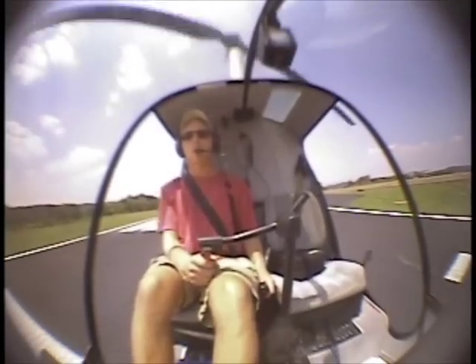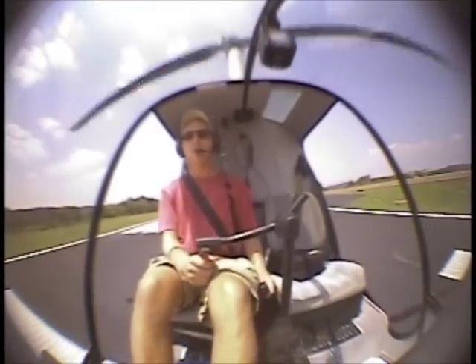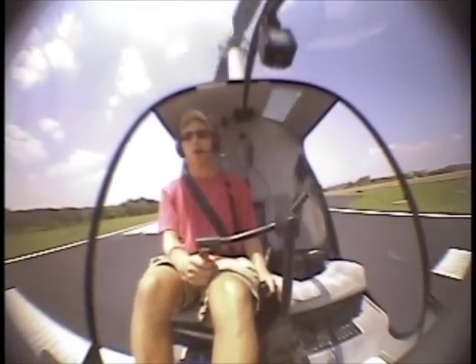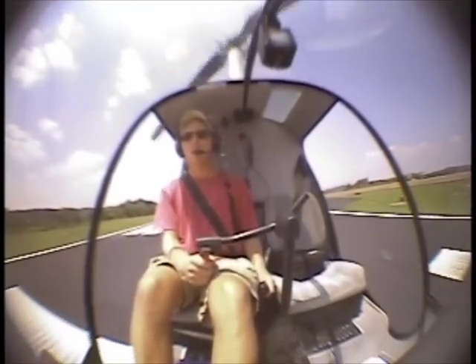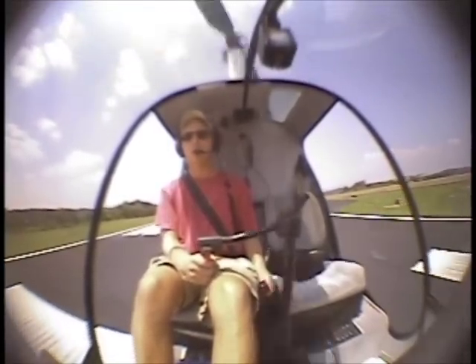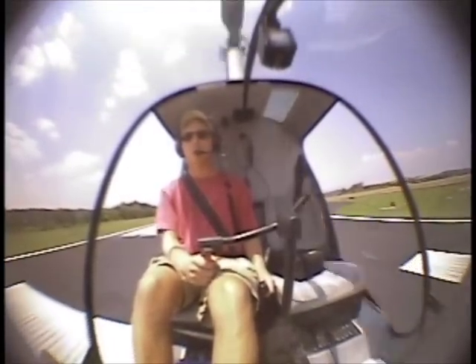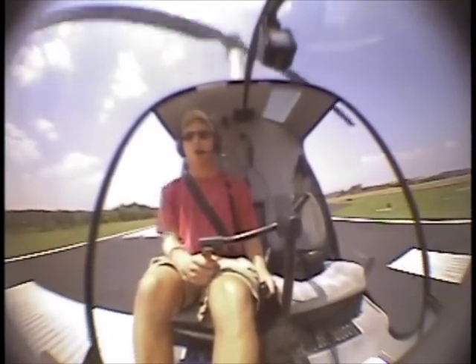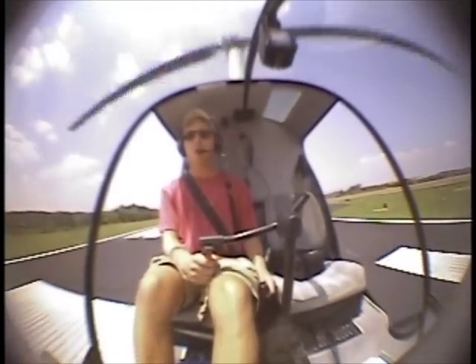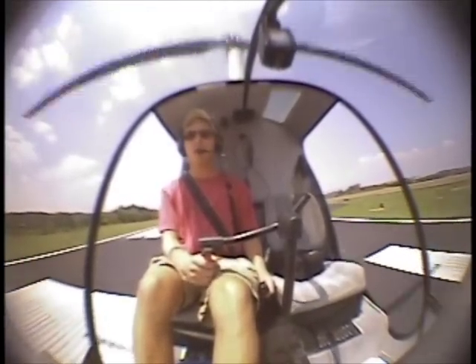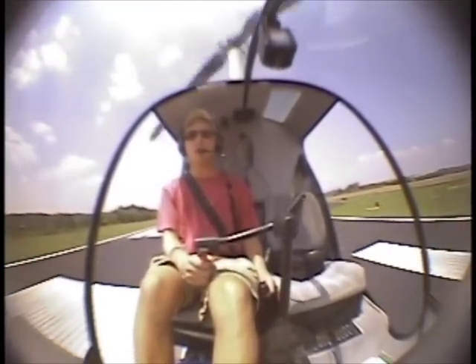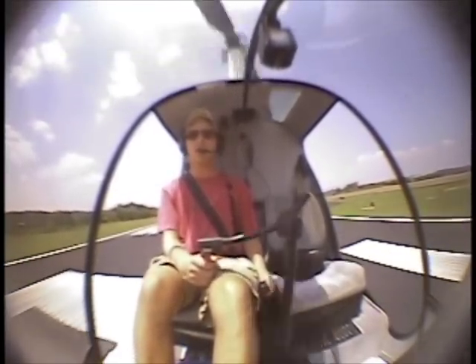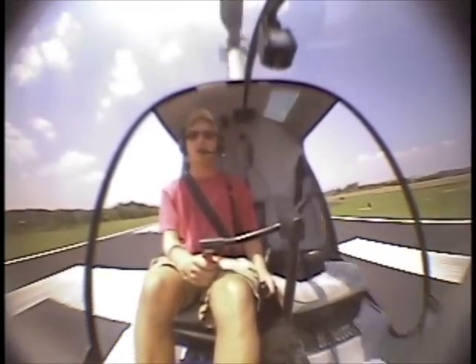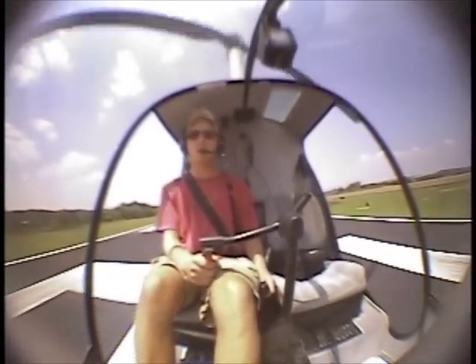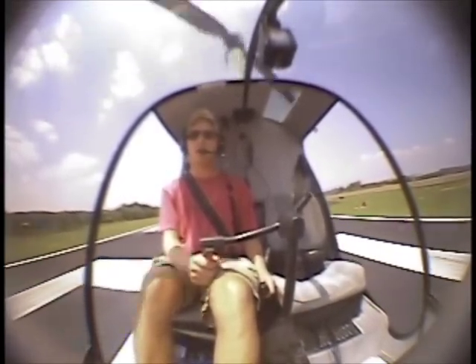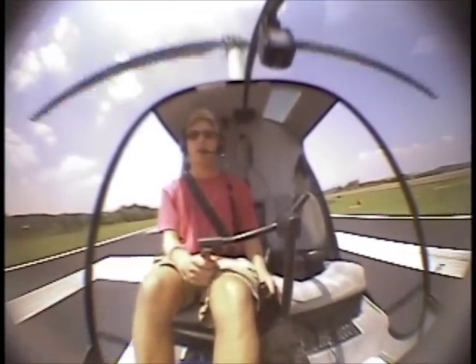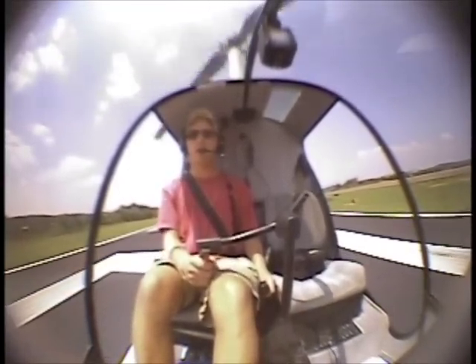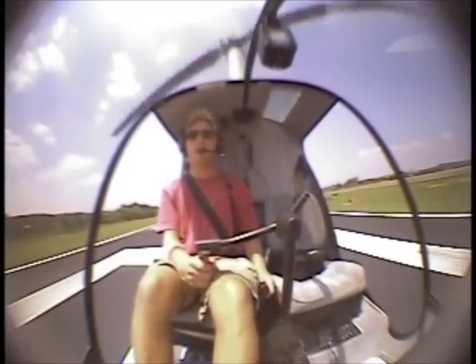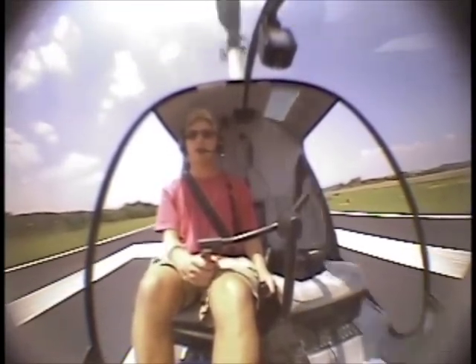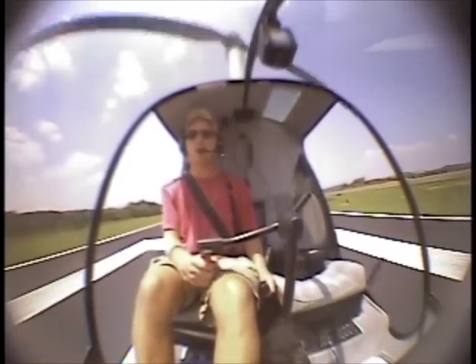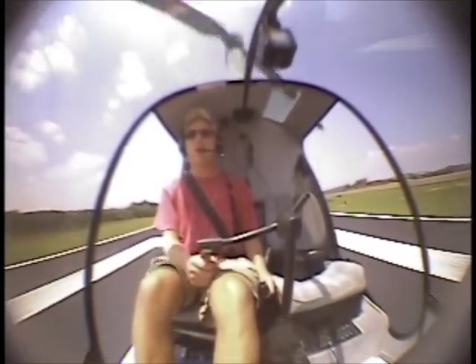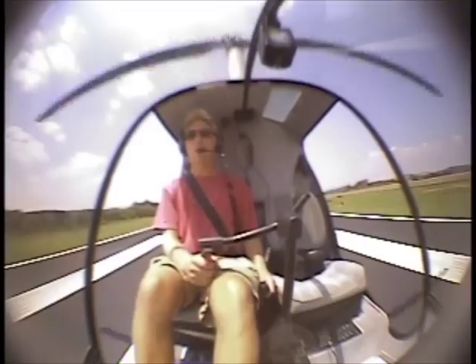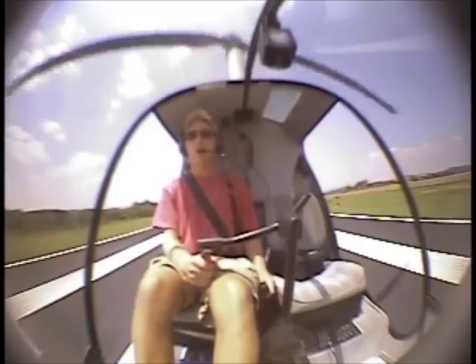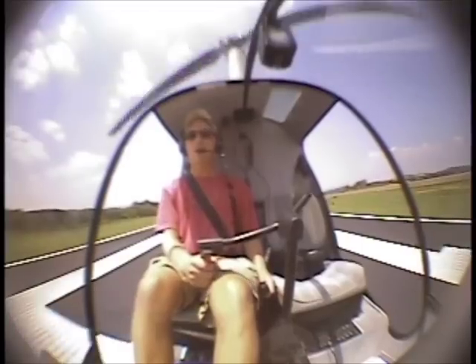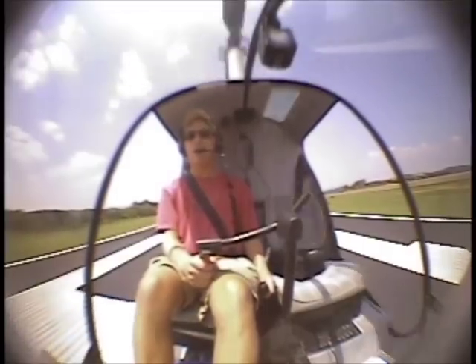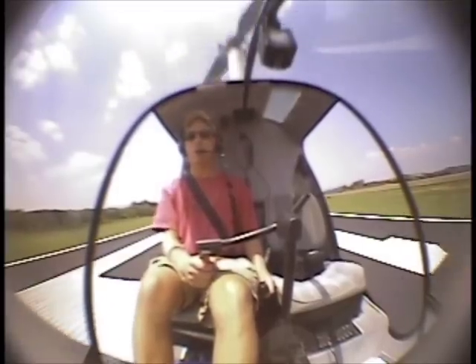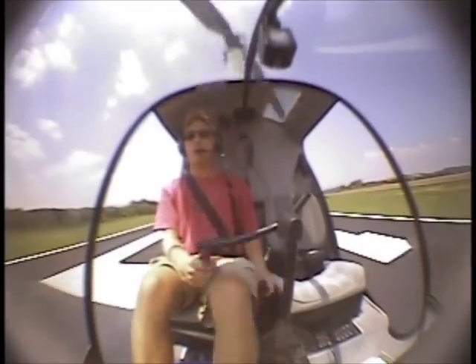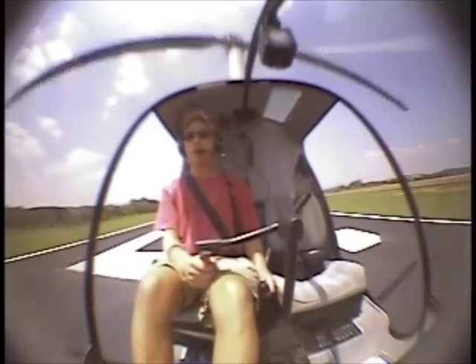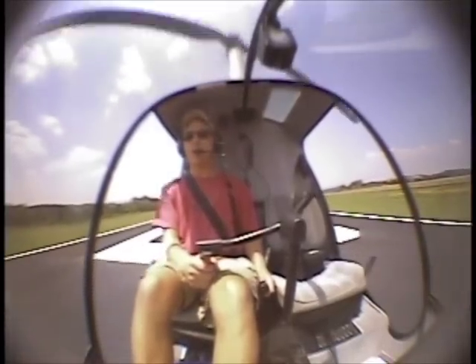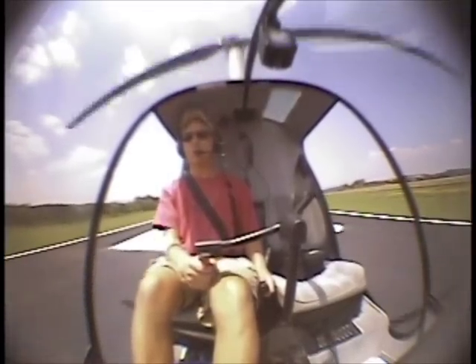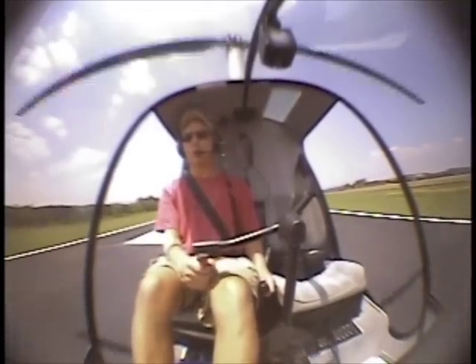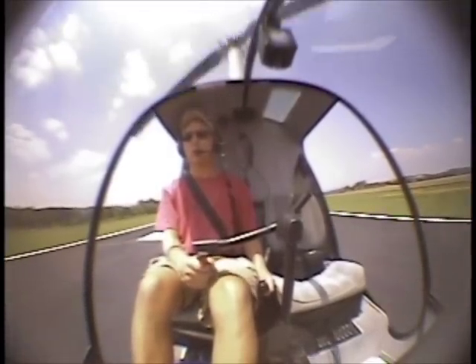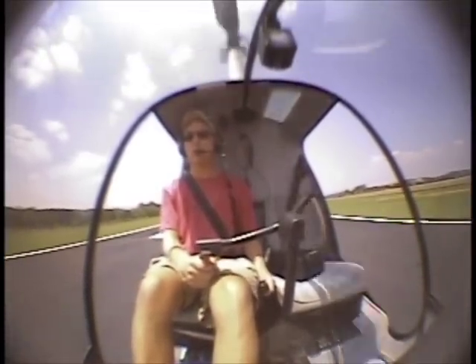Slowly forward the cyclic. Maintain our ground track once again with the cyclic, heading with the pedals, and altitude with the collective.